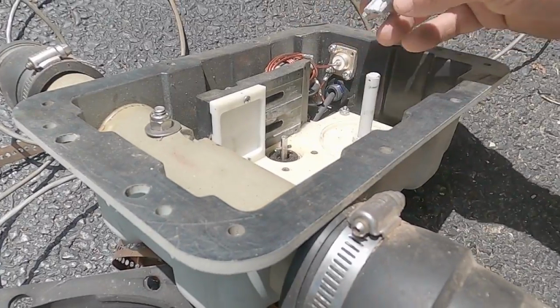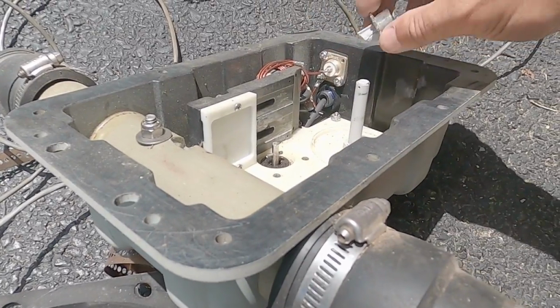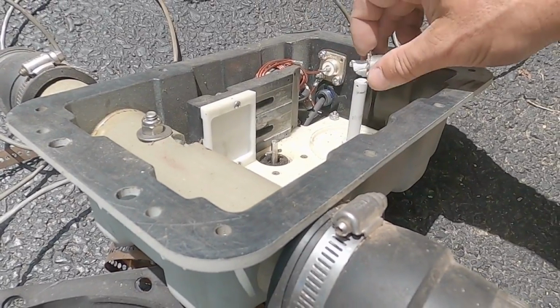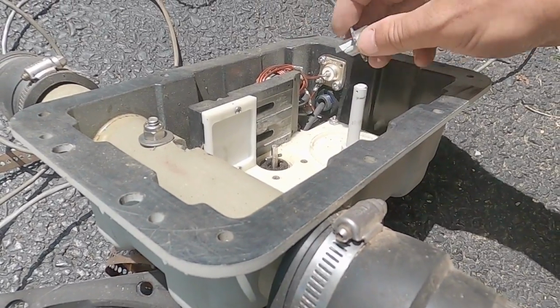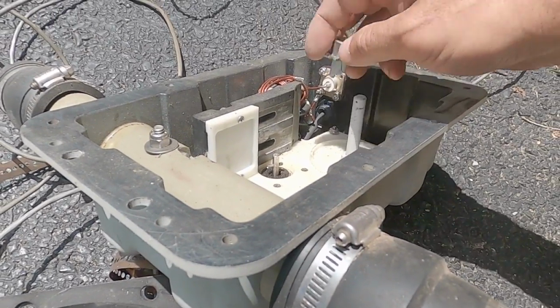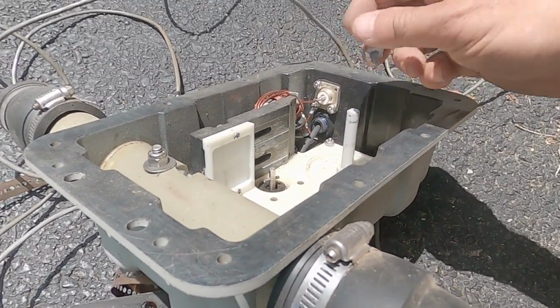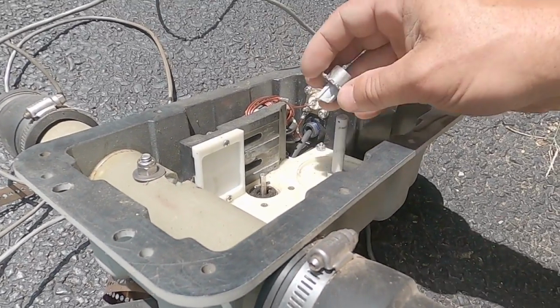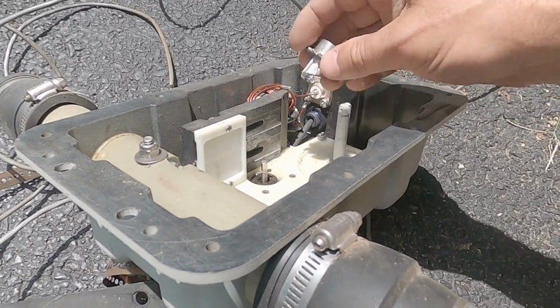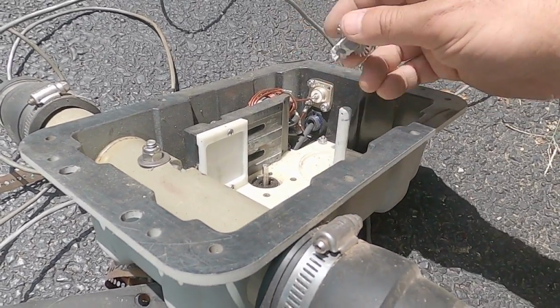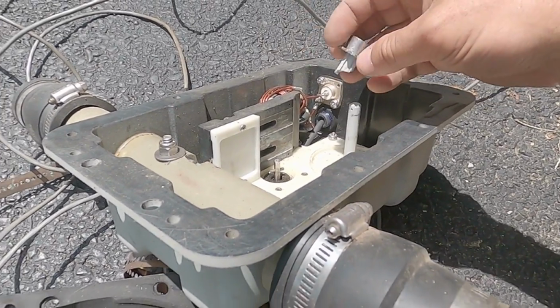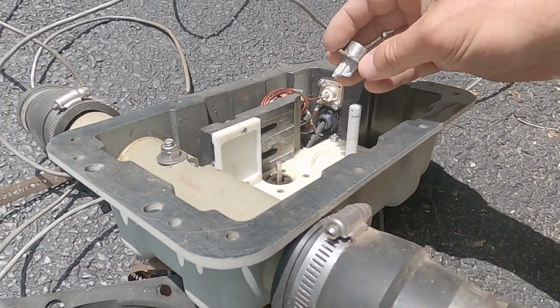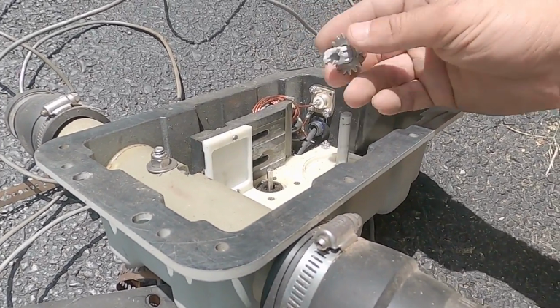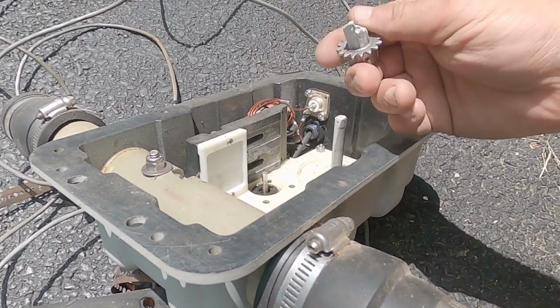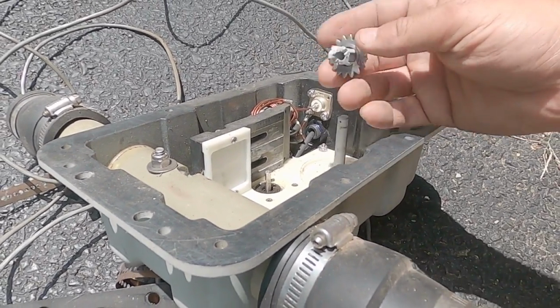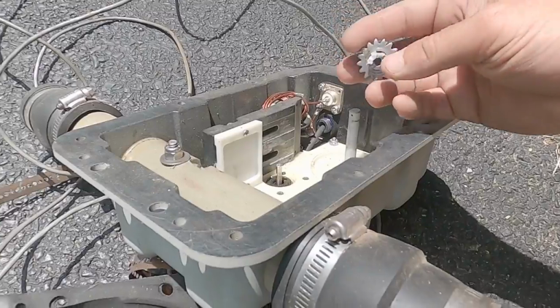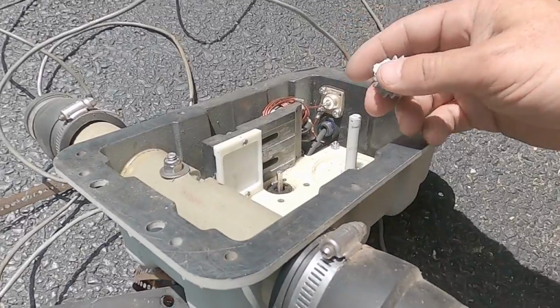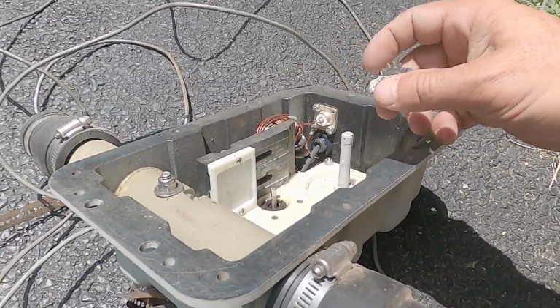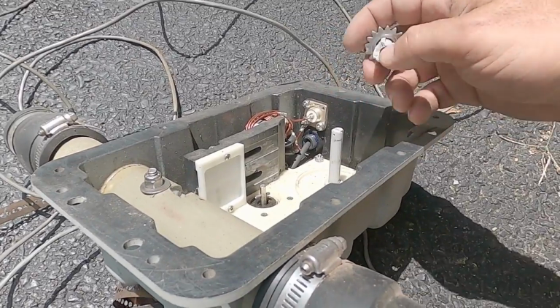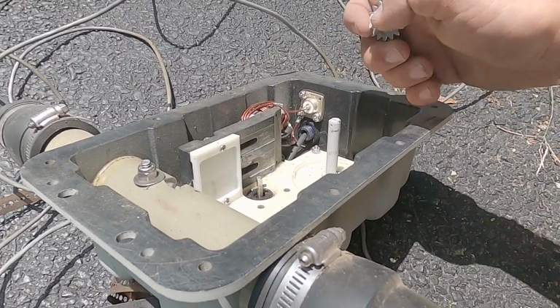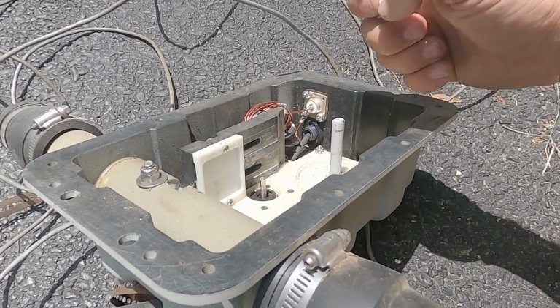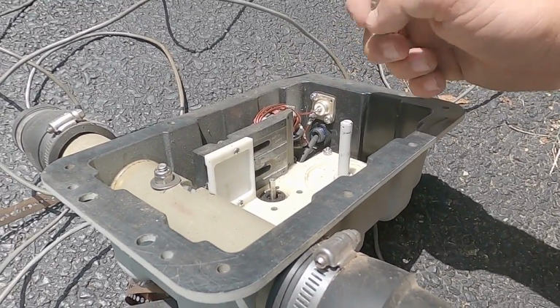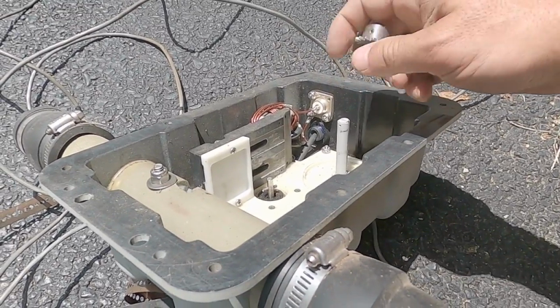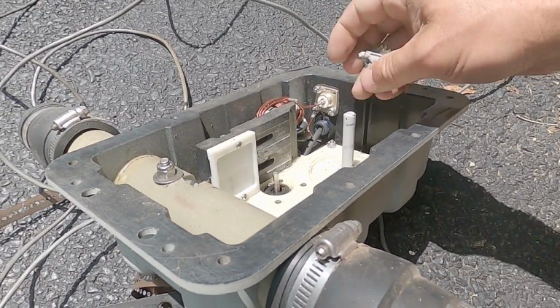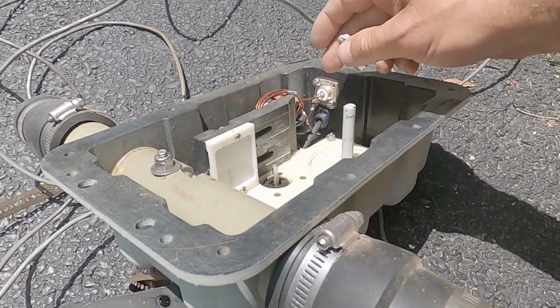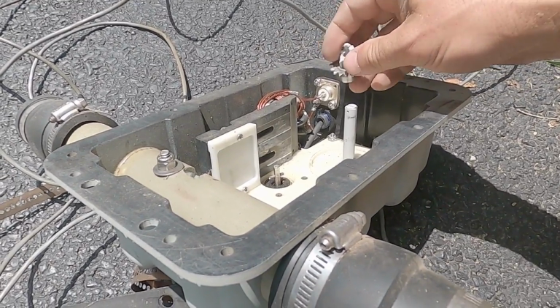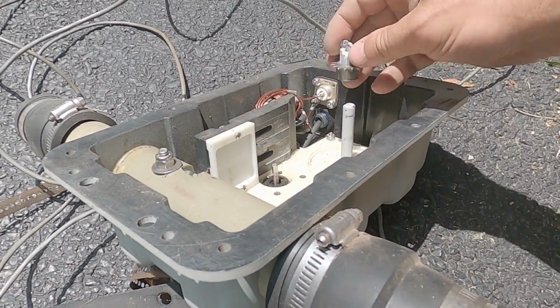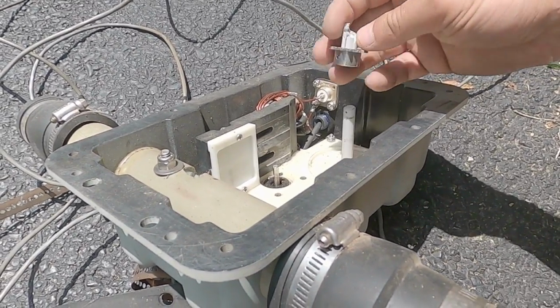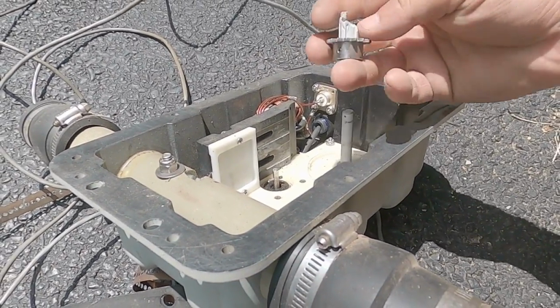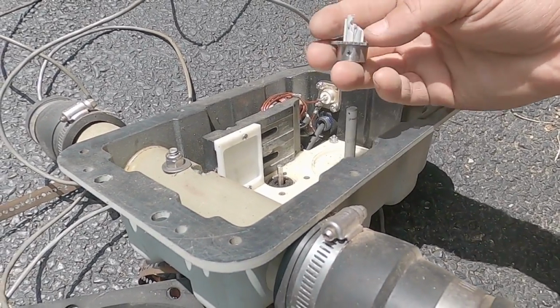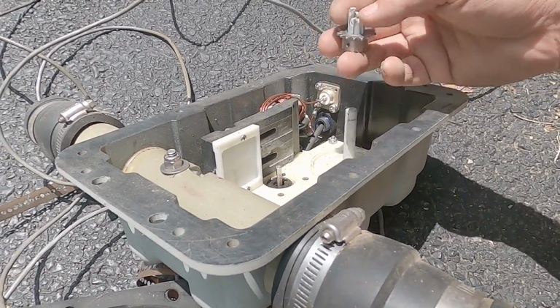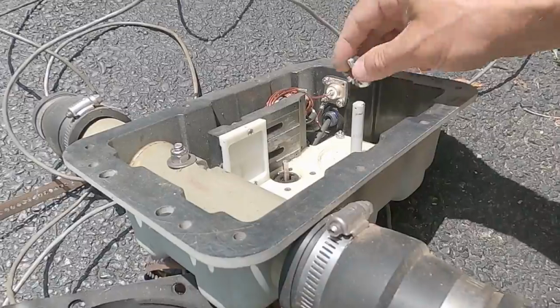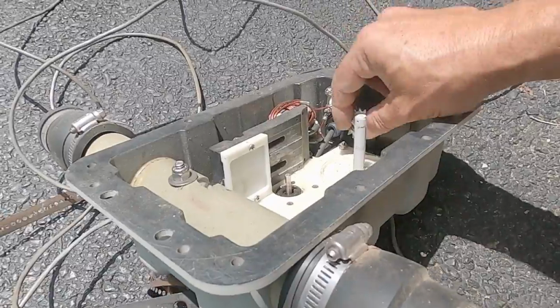What we're going to do is find a couple of good motors out of an old stepper and replace the lightning-damaged ones in the new stepper.